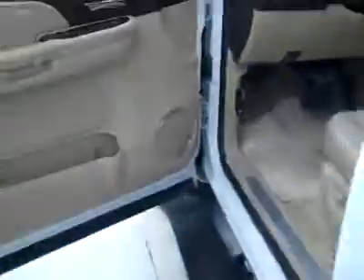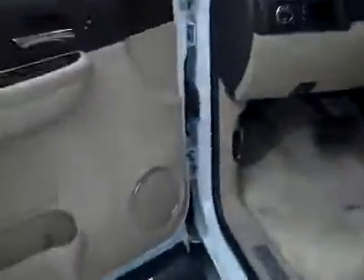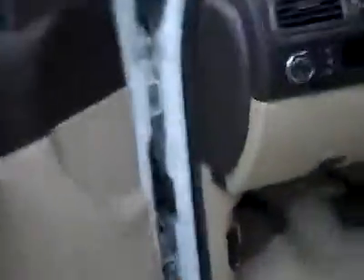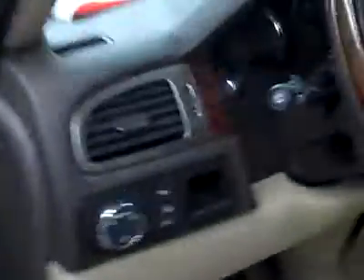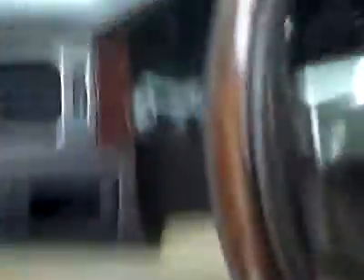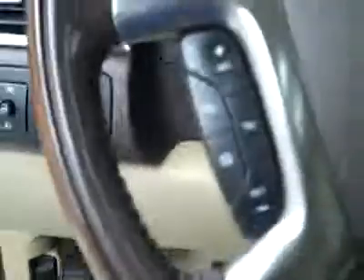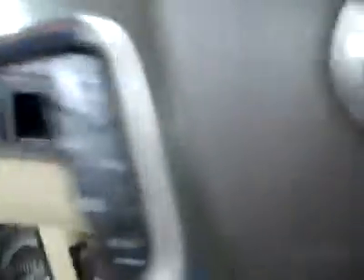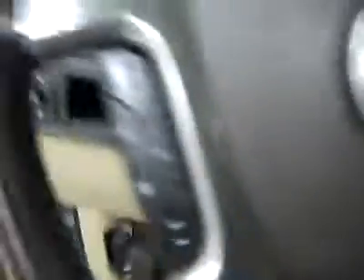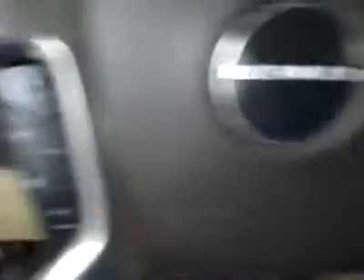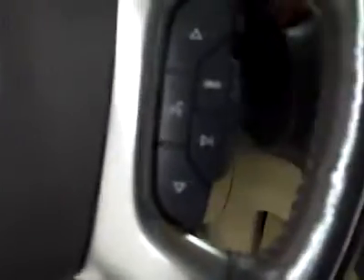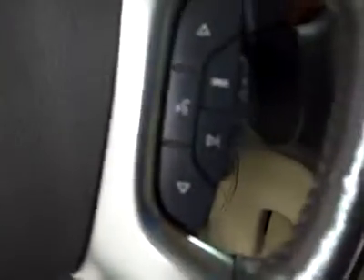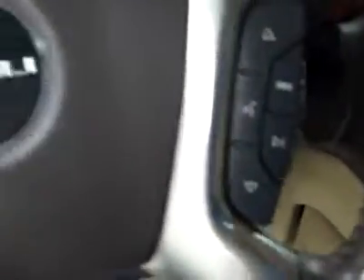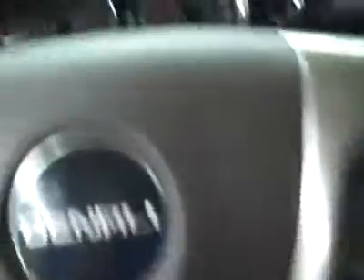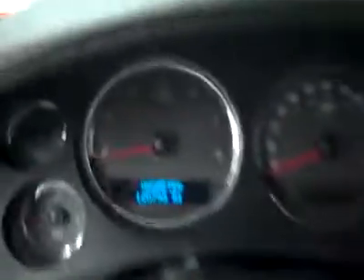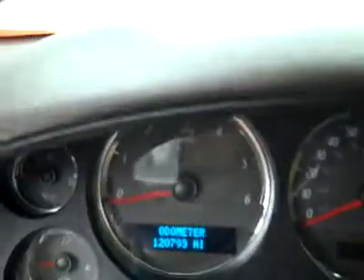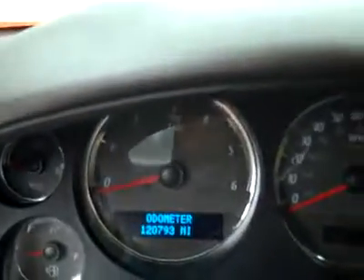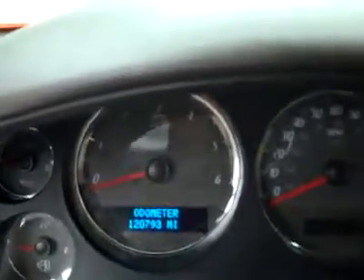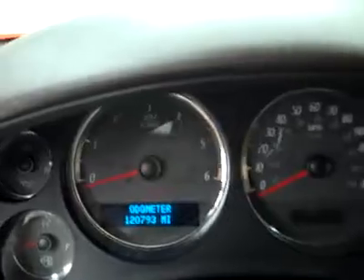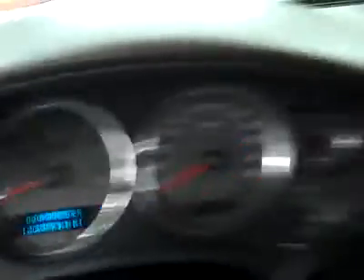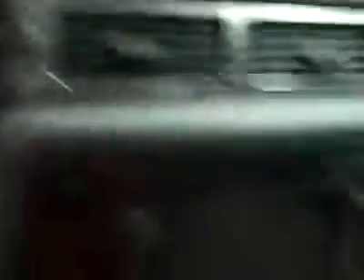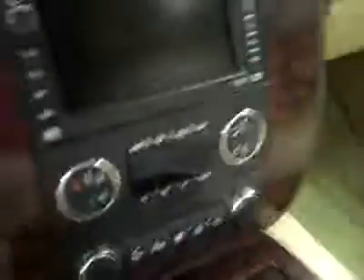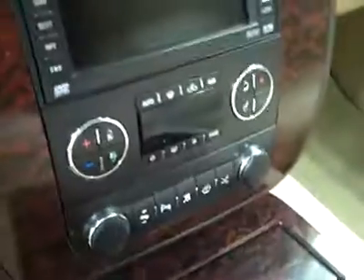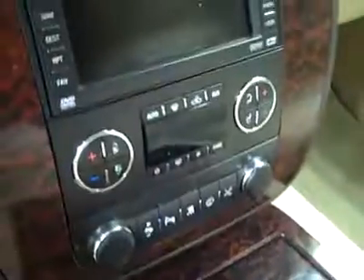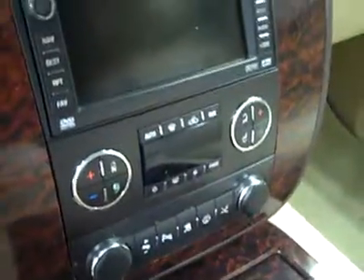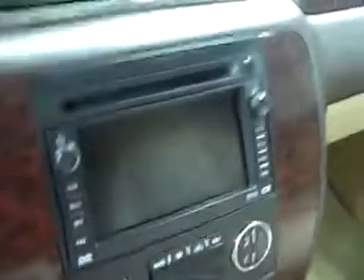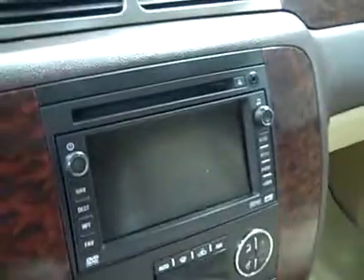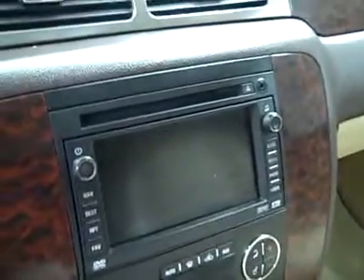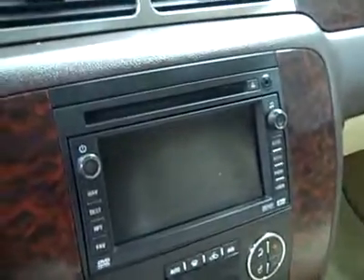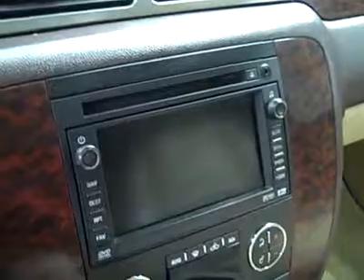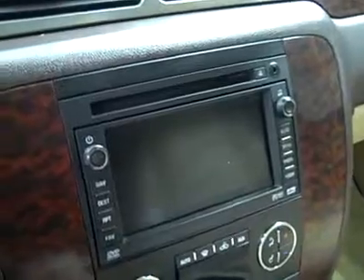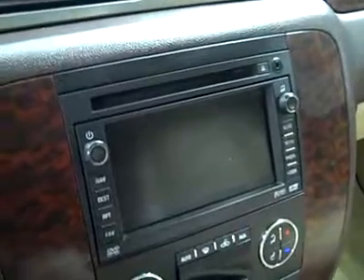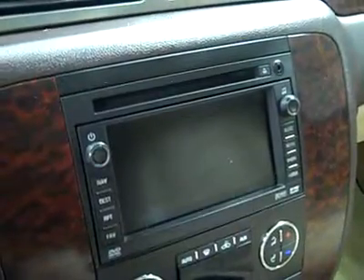Let's hop up front. Looks like it's a heated steering wheel, multi-function steering wheel. You can see here that there are 120,000 miles. Adjustable pedals, dual climate controls, CD player, radio, and navigation with auxiliary input for MP3 player.